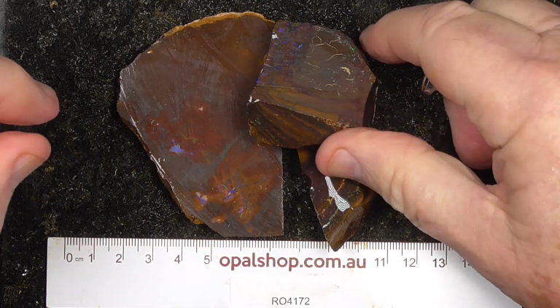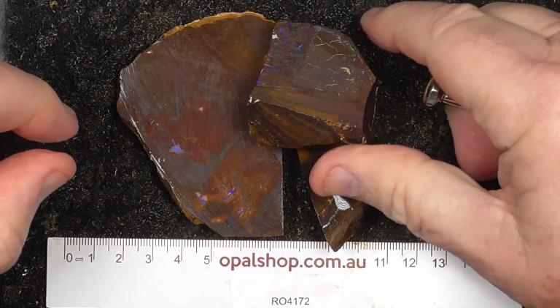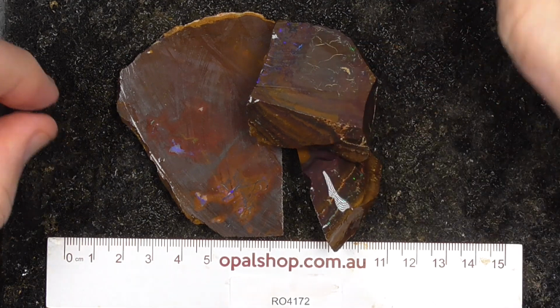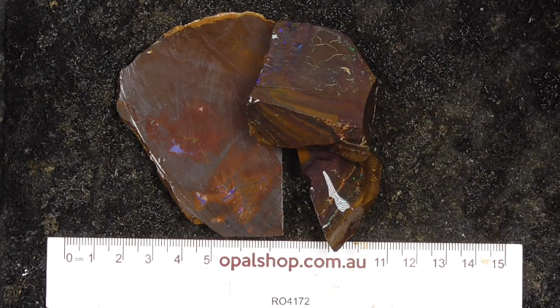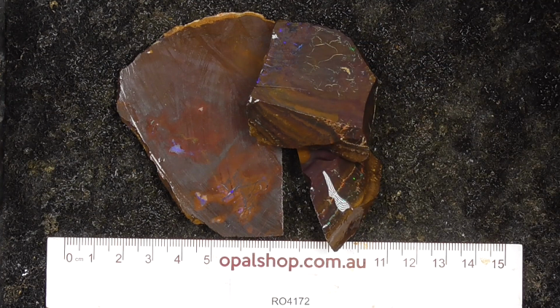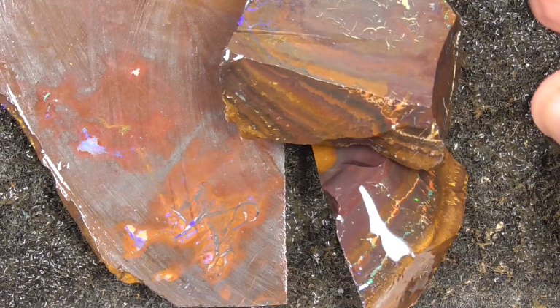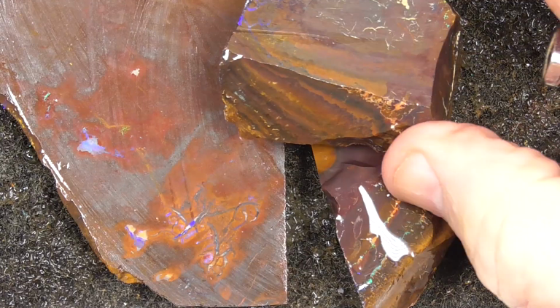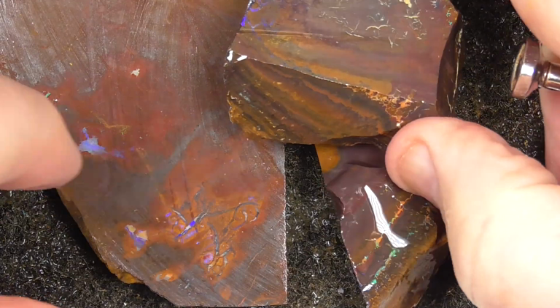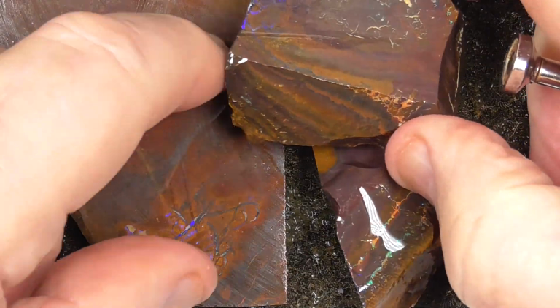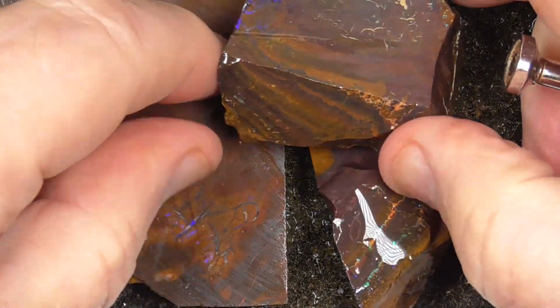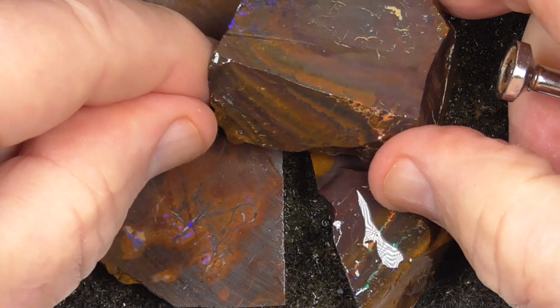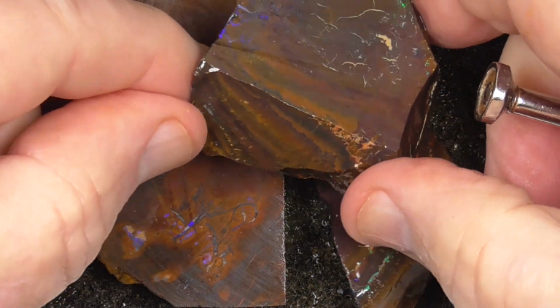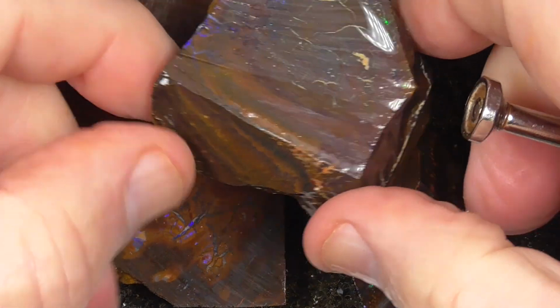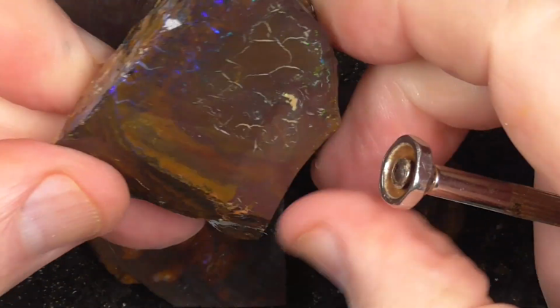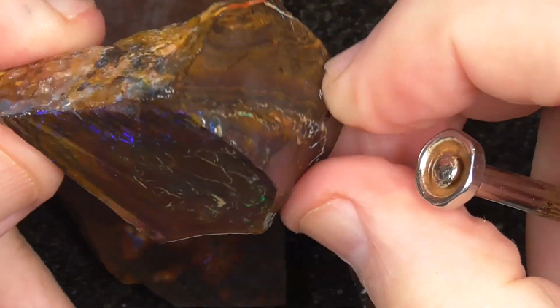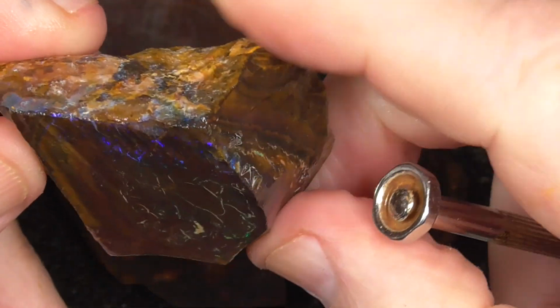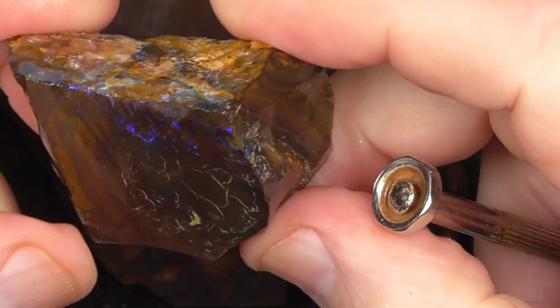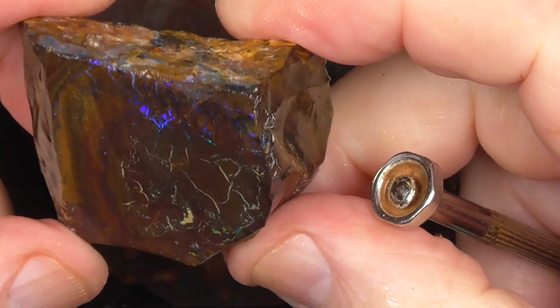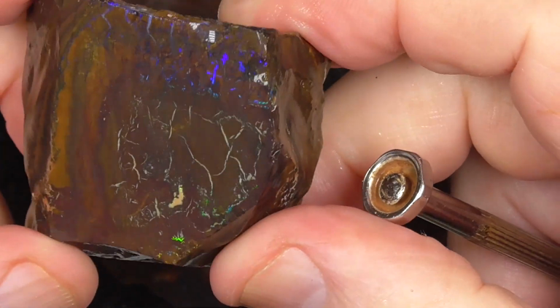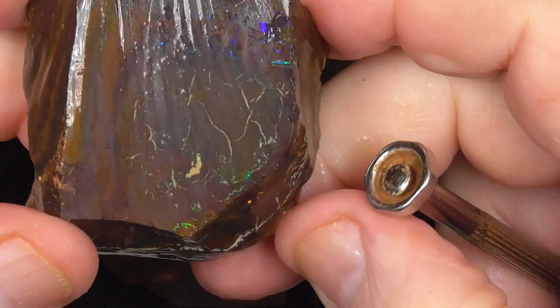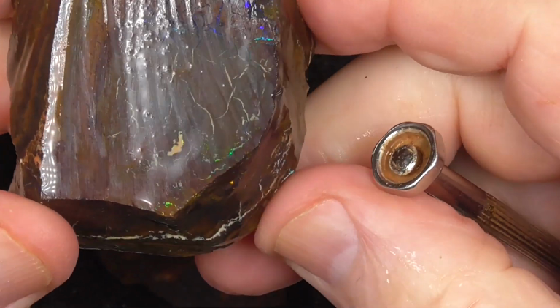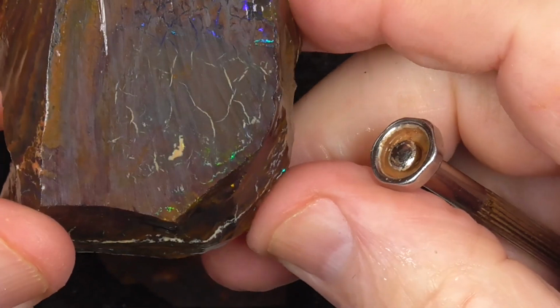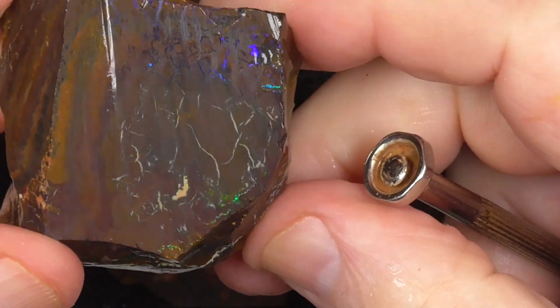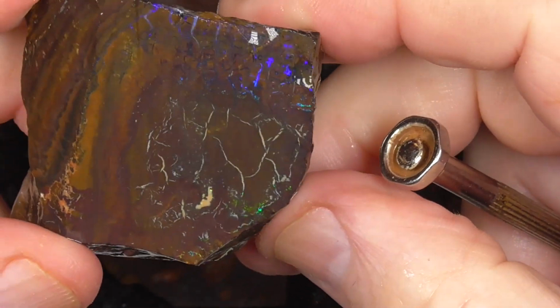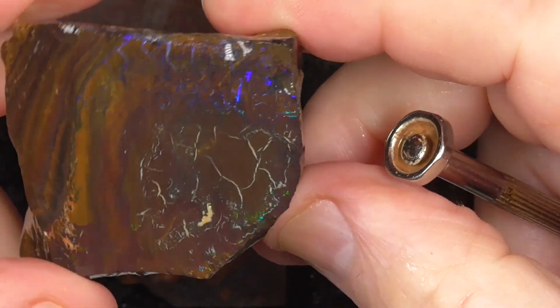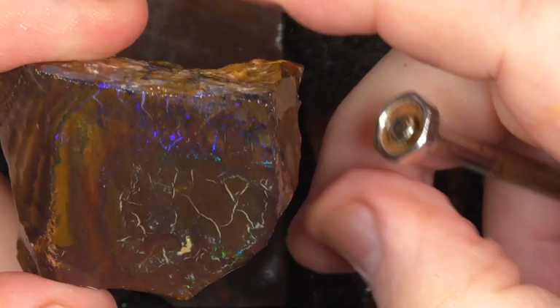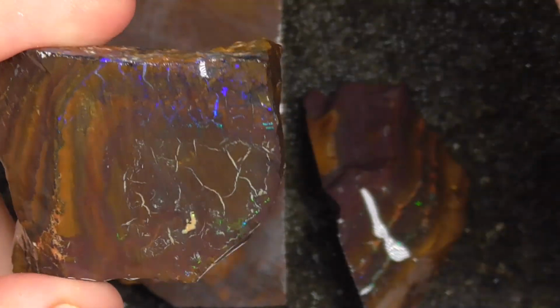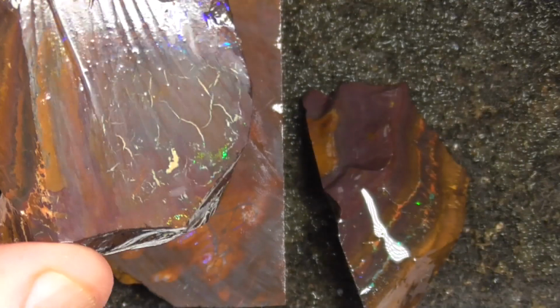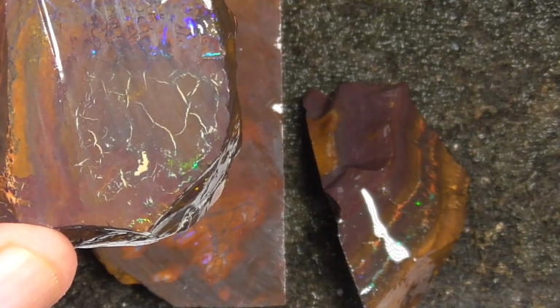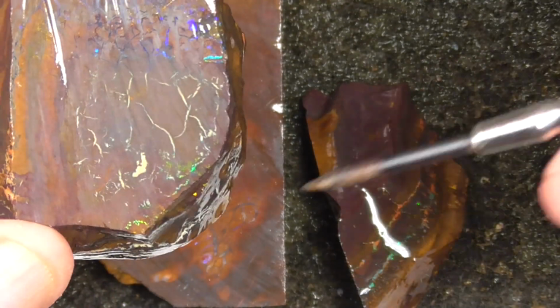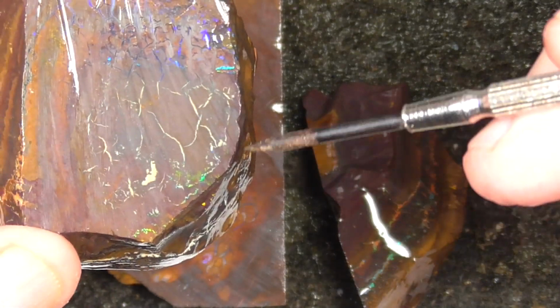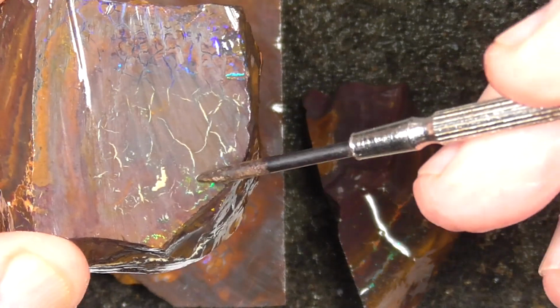Going in a bit closer, you can see here the greens and blues.